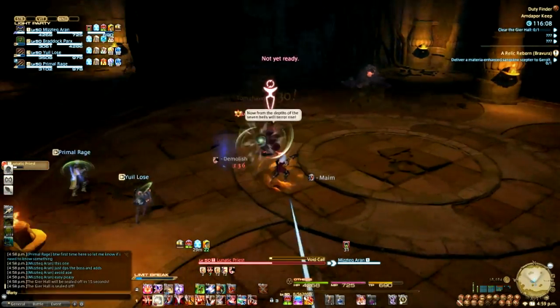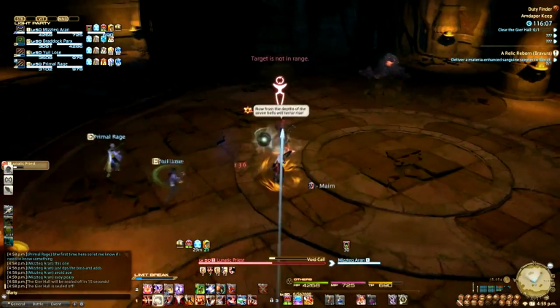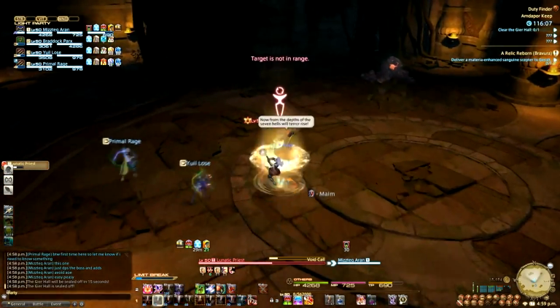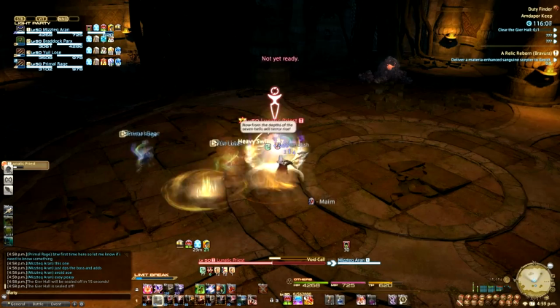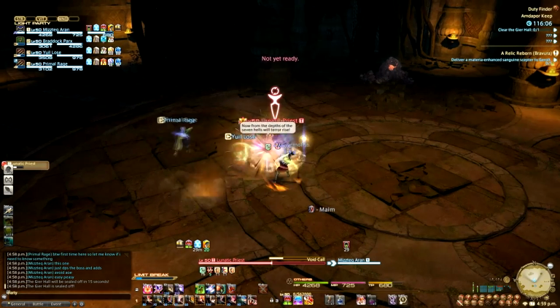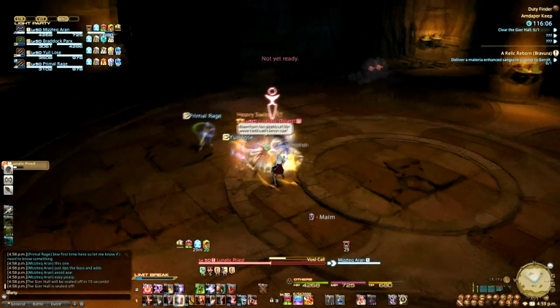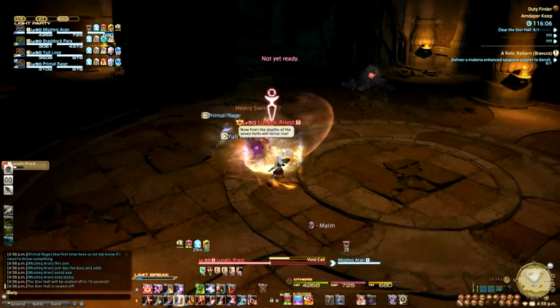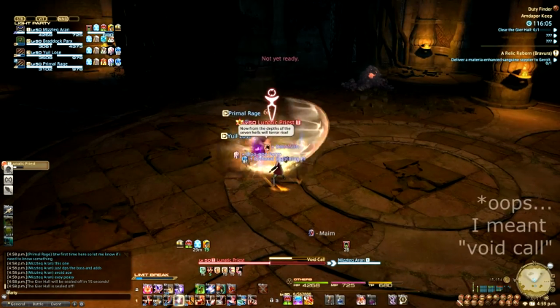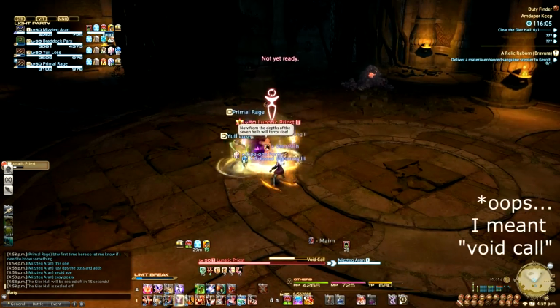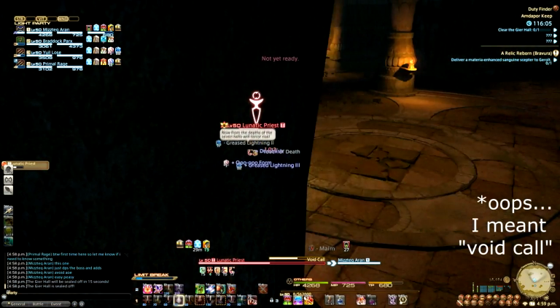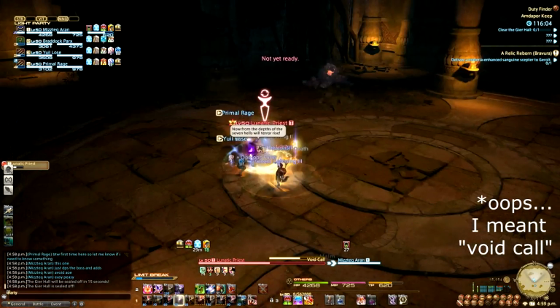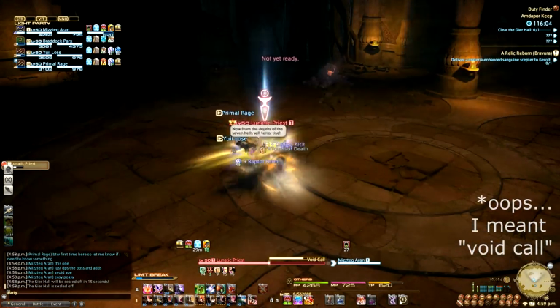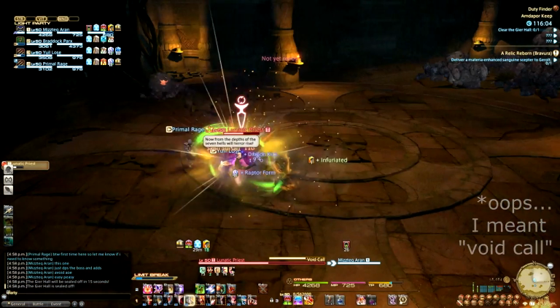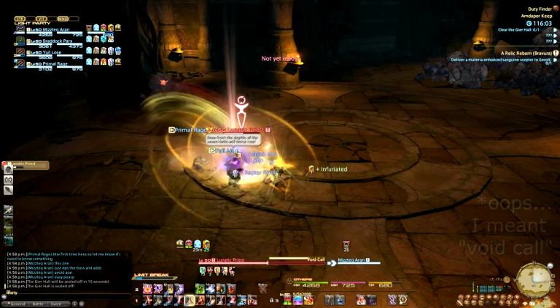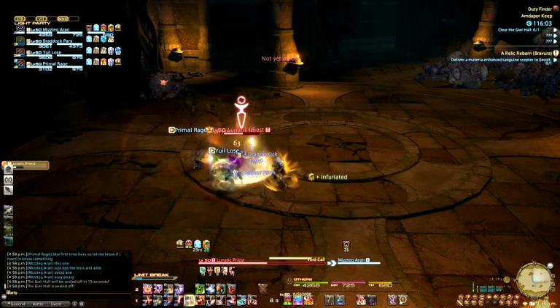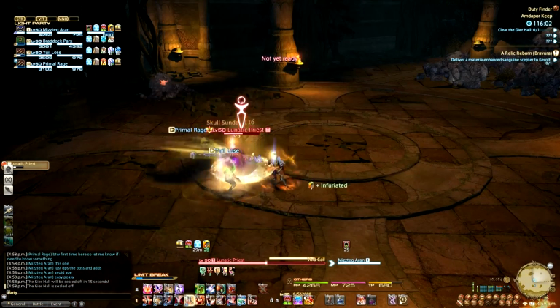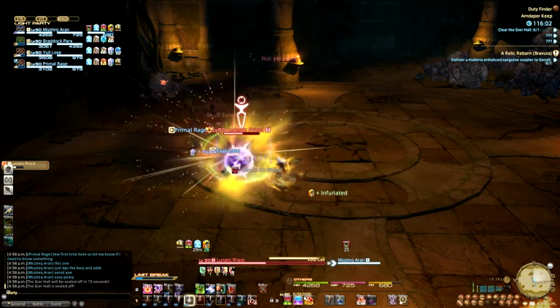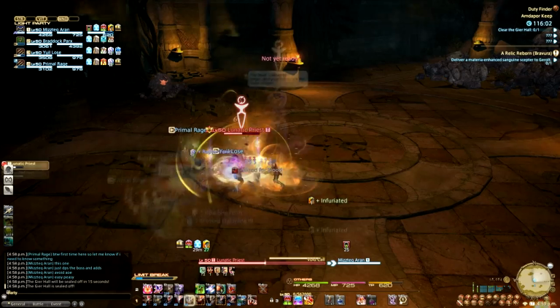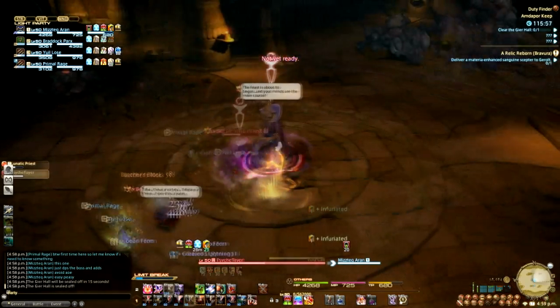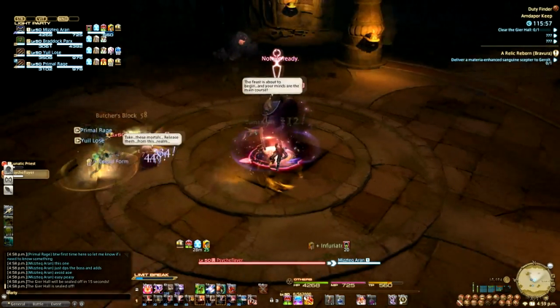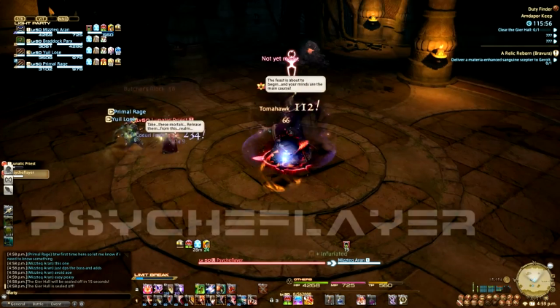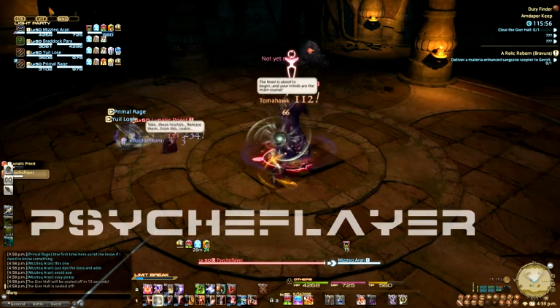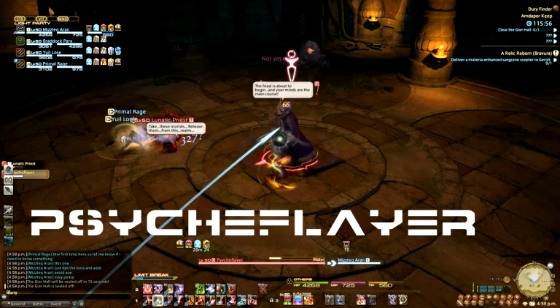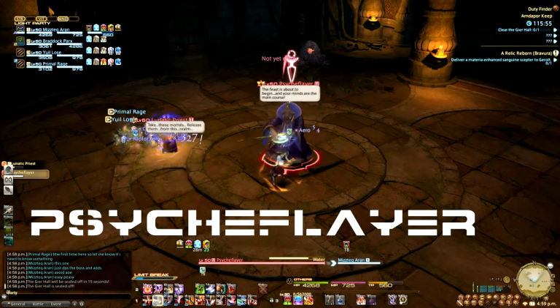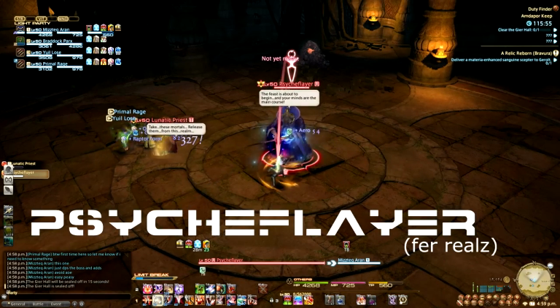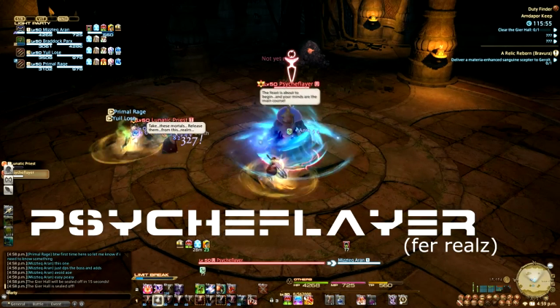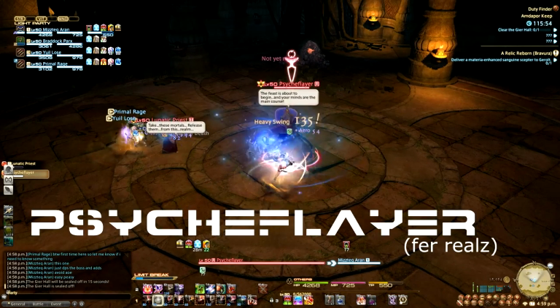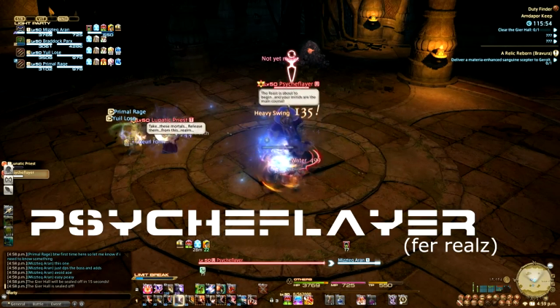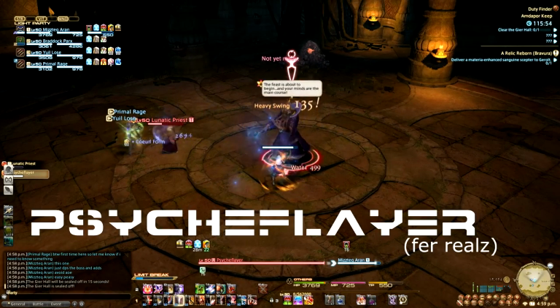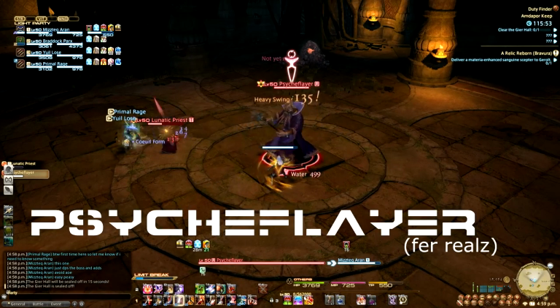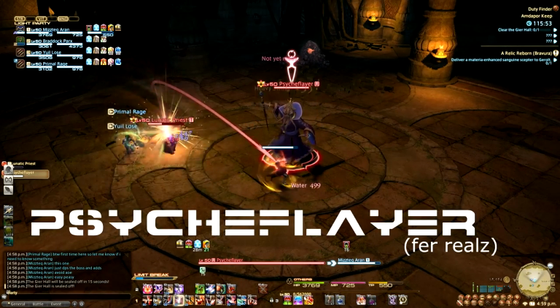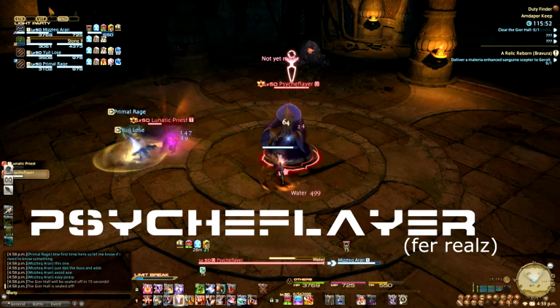Near the end of his life, the Priest will begin to cast Void Summon. This cast cannot be interrupted and leads into the next phase of the fight where we face the true first boss. Continue burning down the Priest before switching to Psych Flayer.